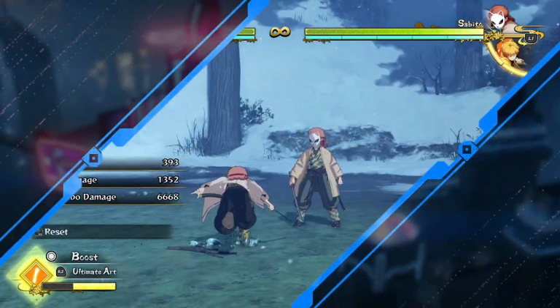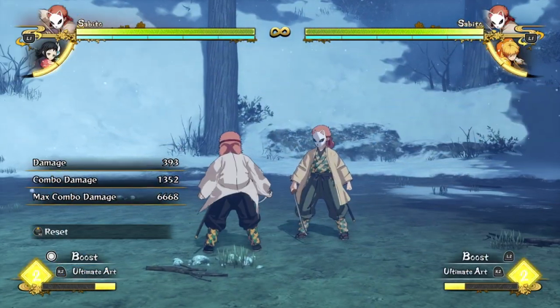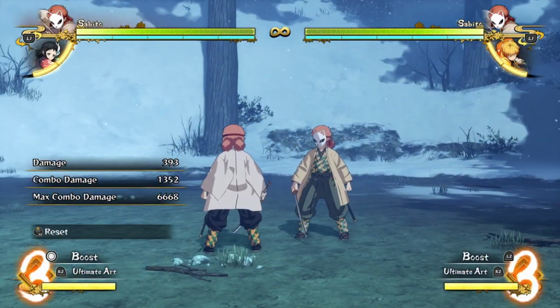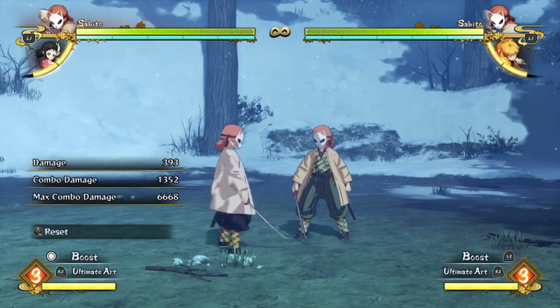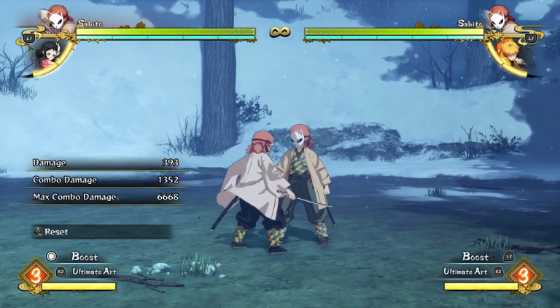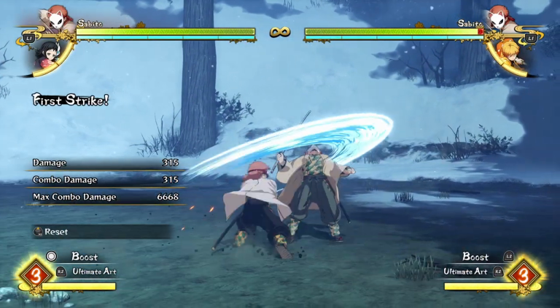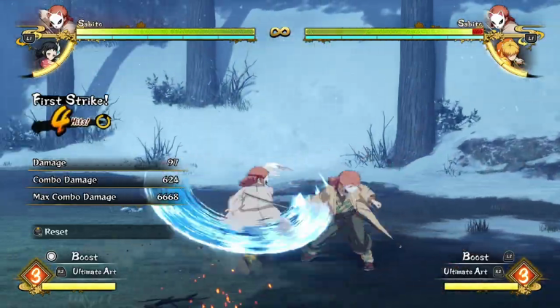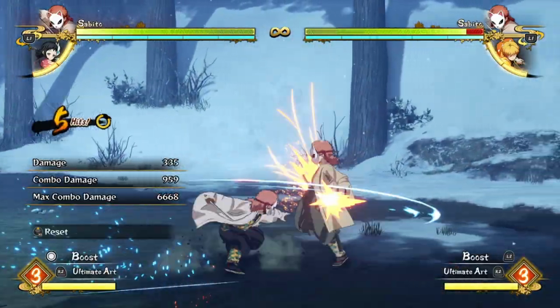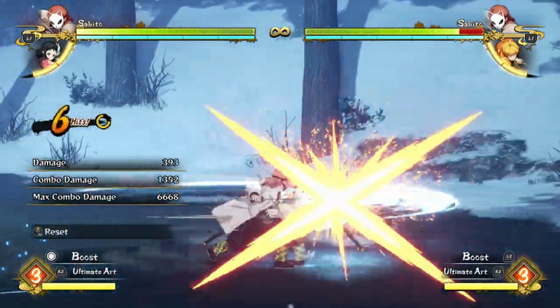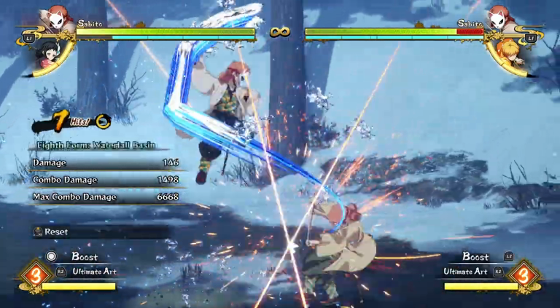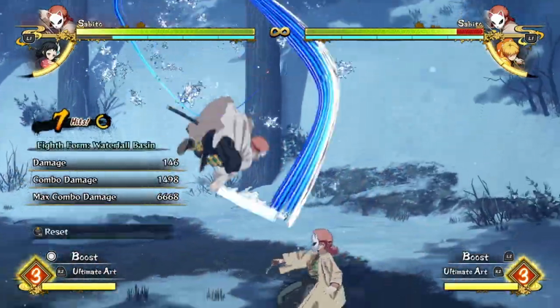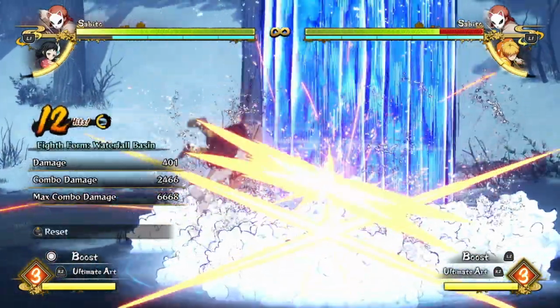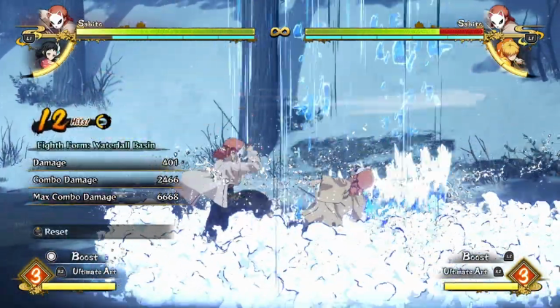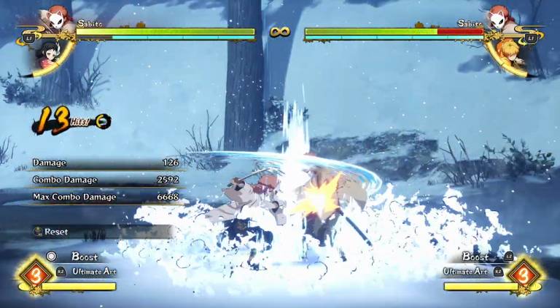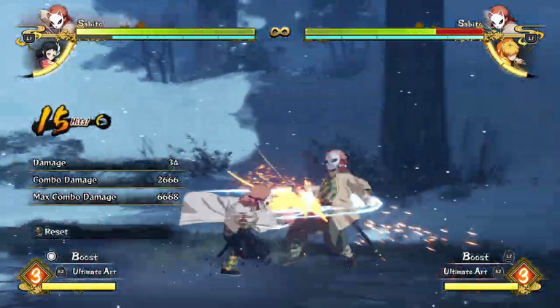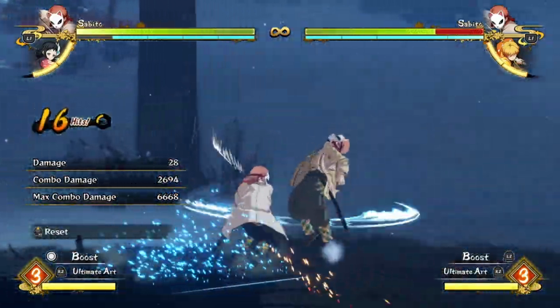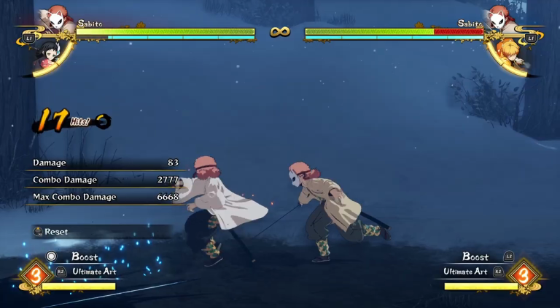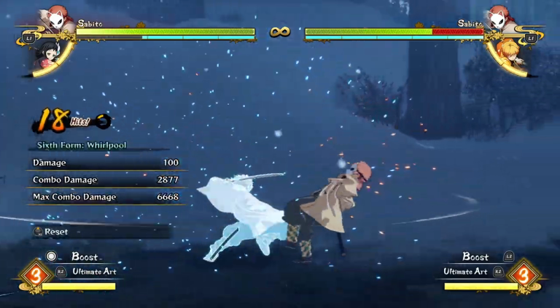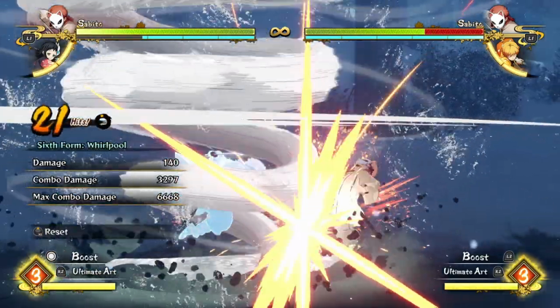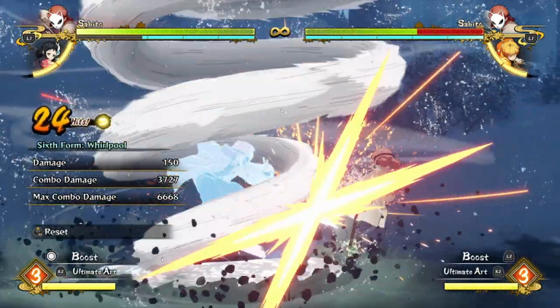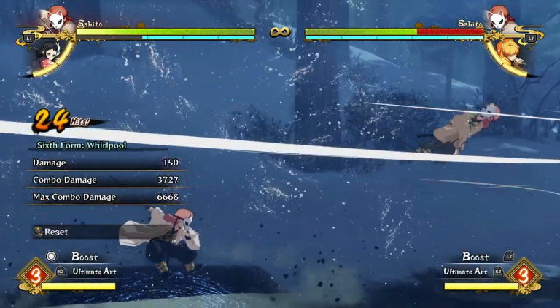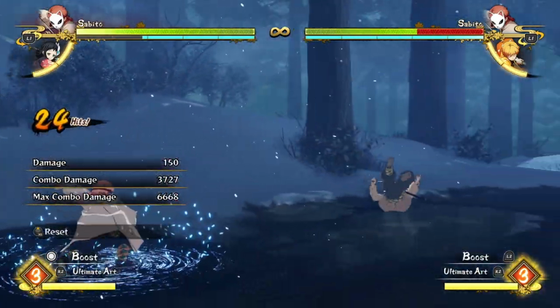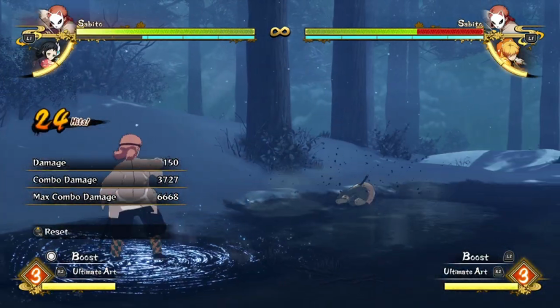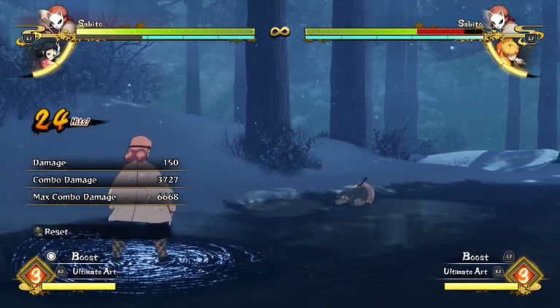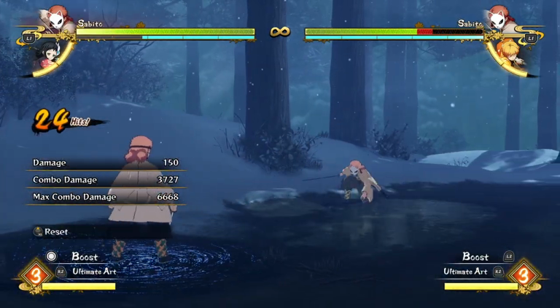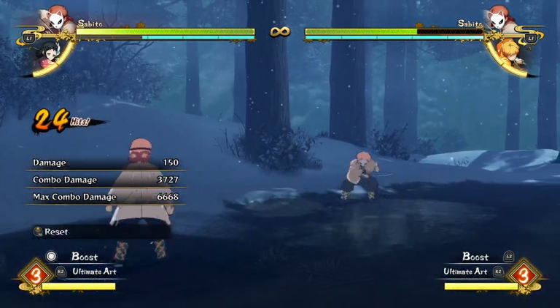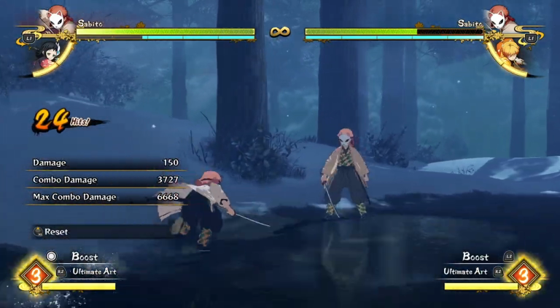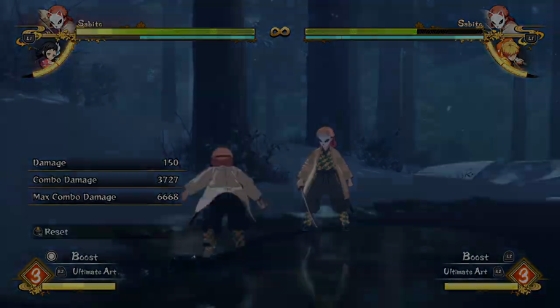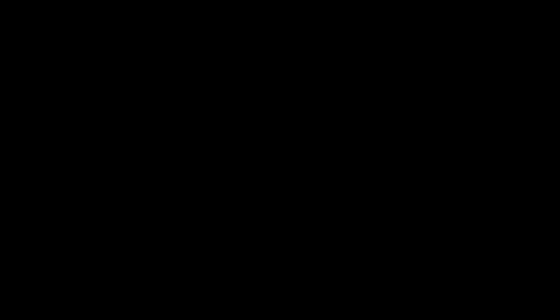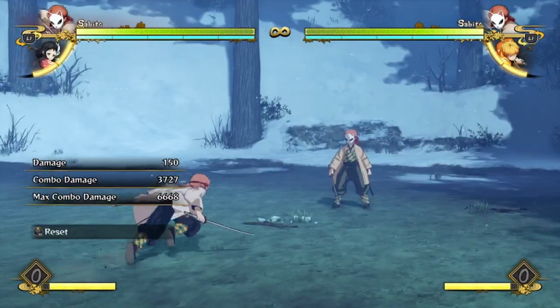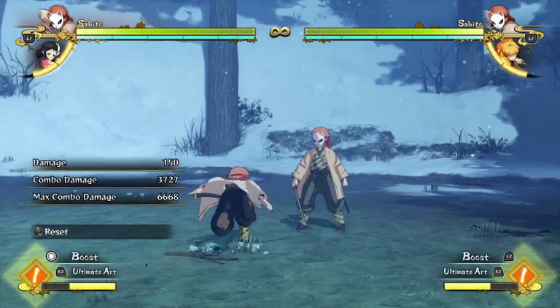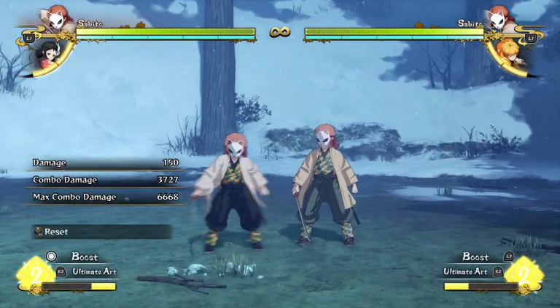Combos with Sabito are really simple — your bread and butter combo is easy. It's just a full attack string into a waterfall basin, into a full attack string into the whirlpool. A super simple combo like that does 3,700 damage, which is really good for two bars.